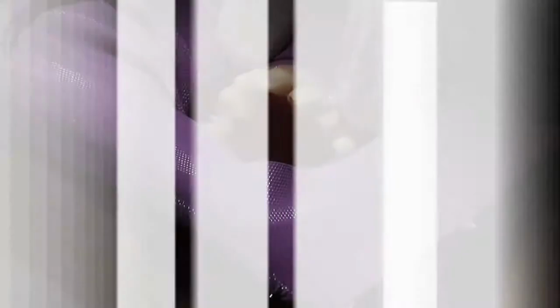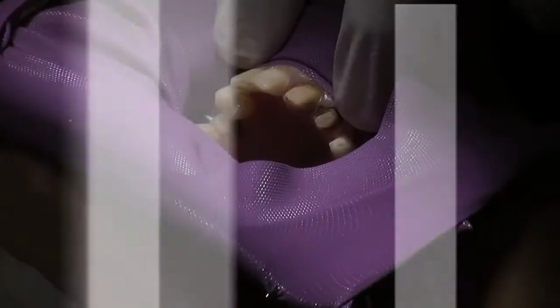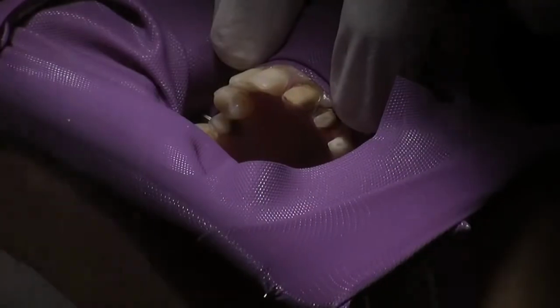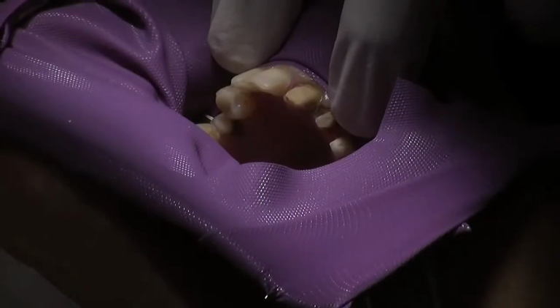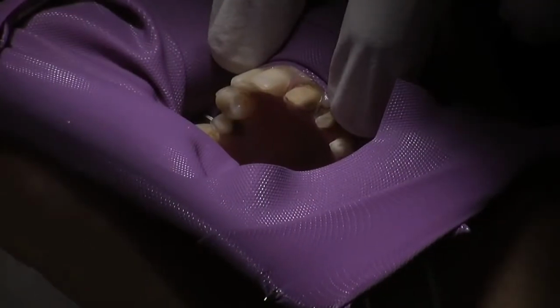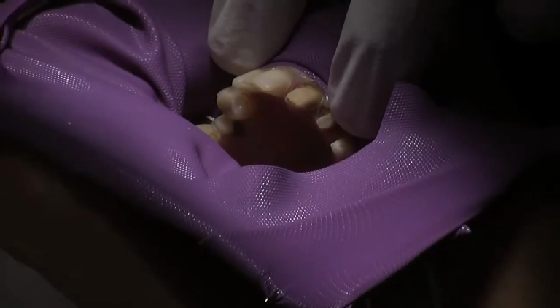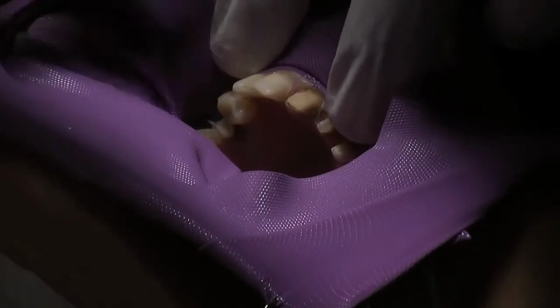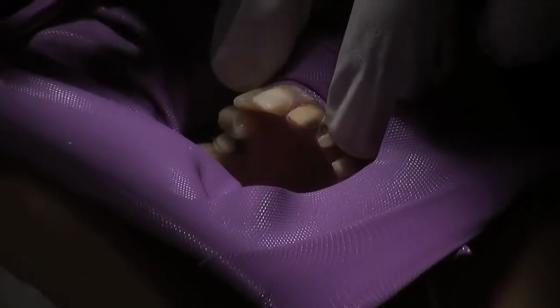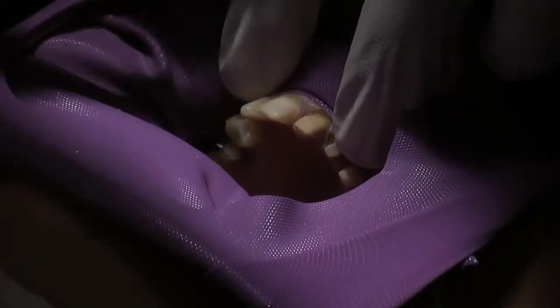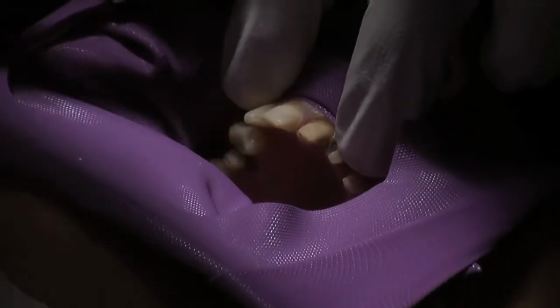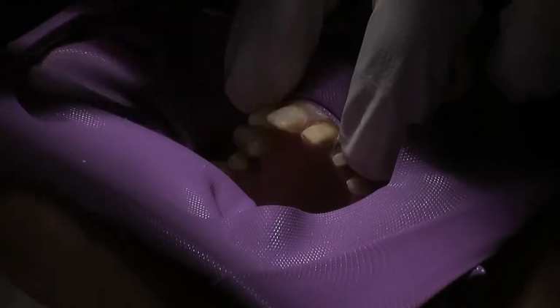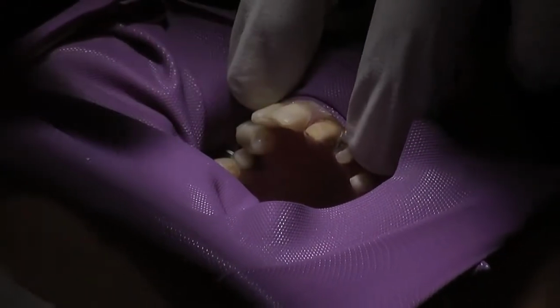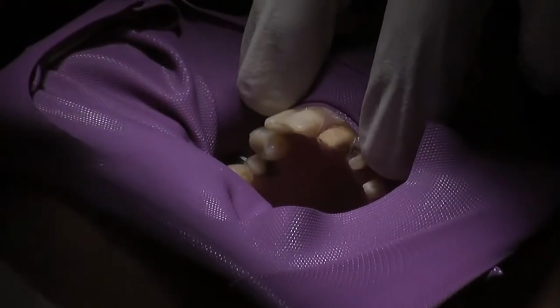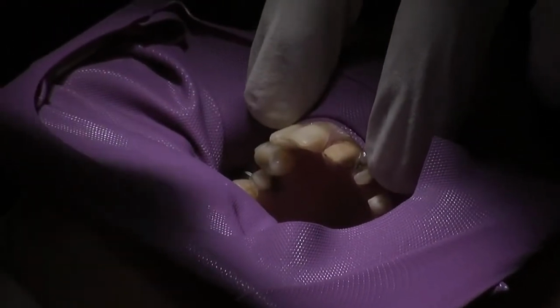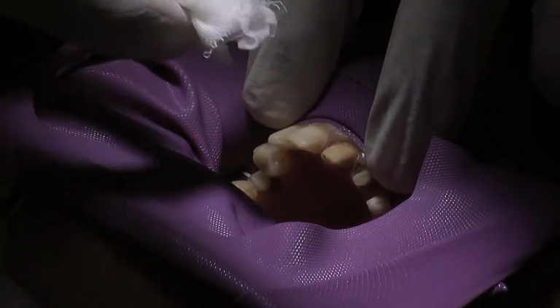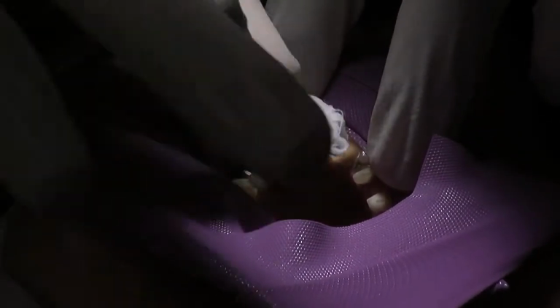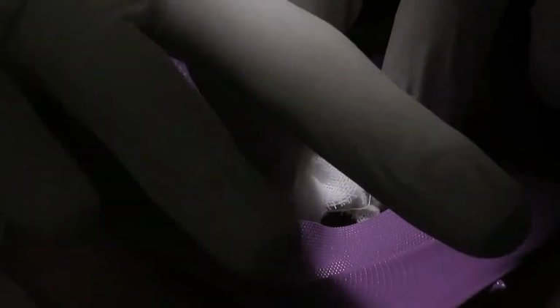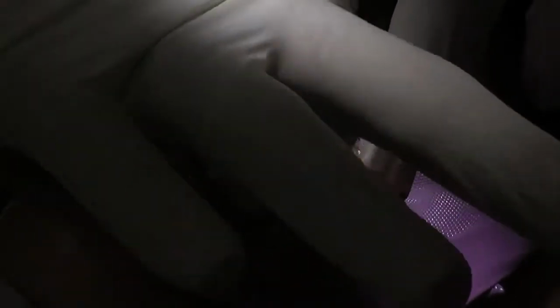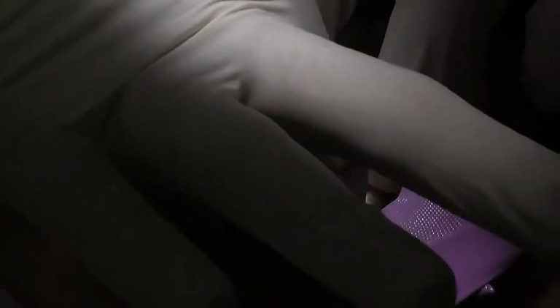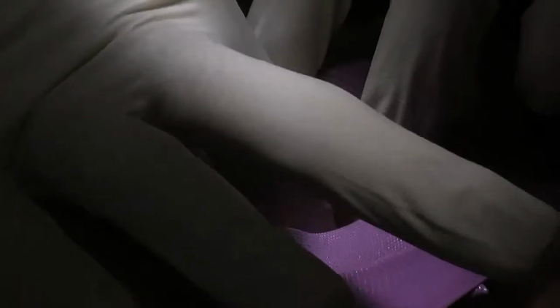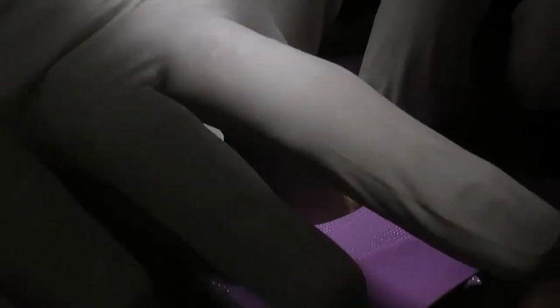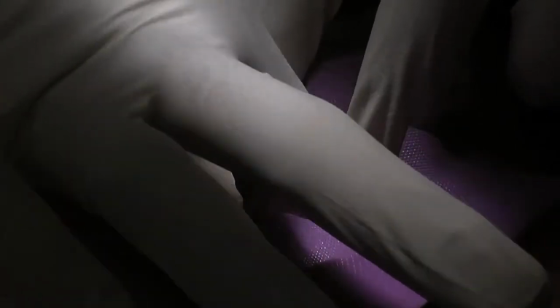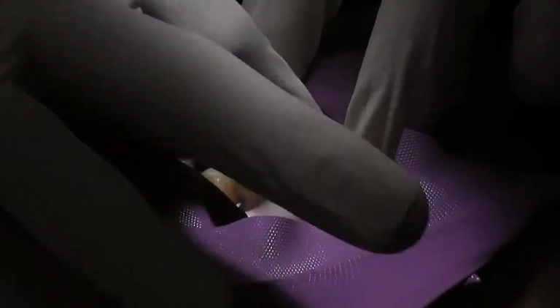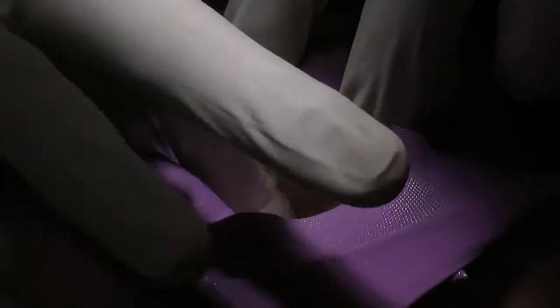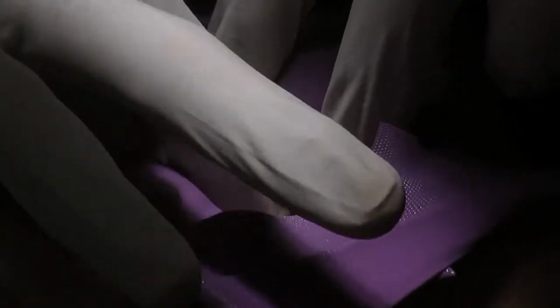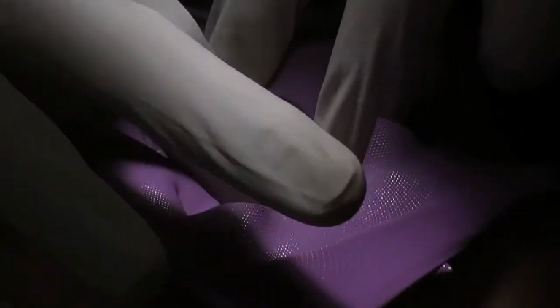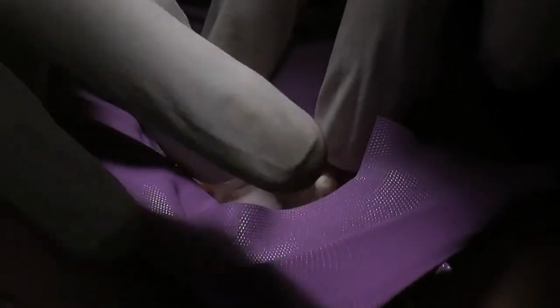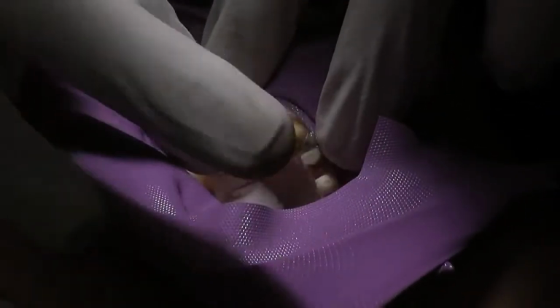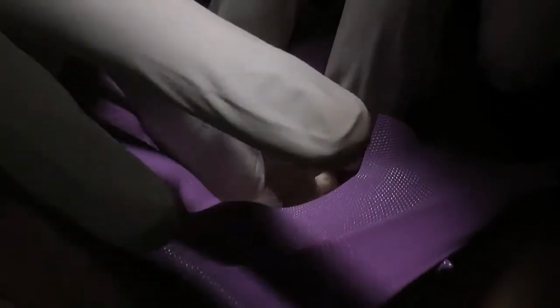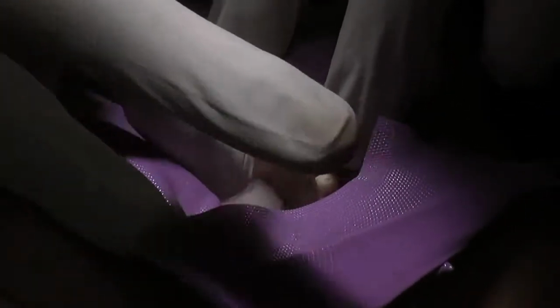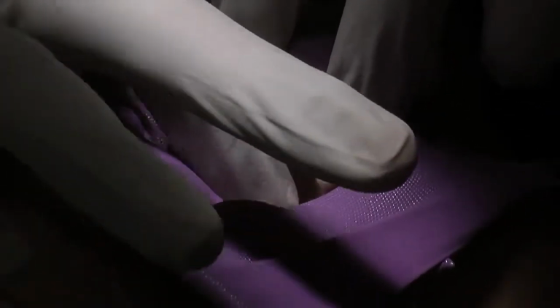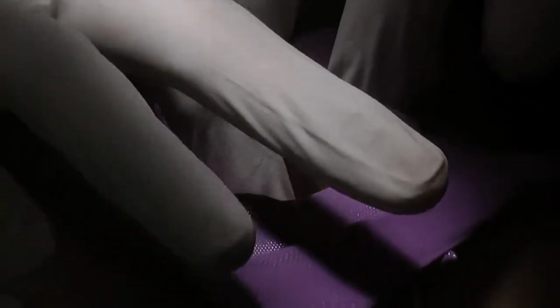To get the perfect isolation, so it's completely dry, I'm going to use a piece of gauze just to cover up the back area which is exposed, just like so.